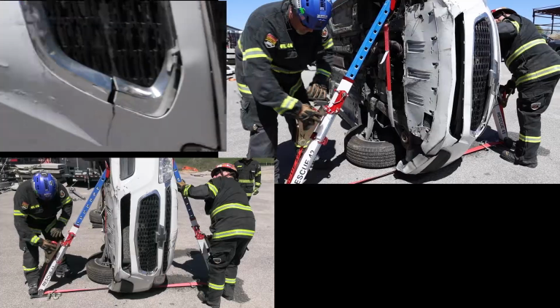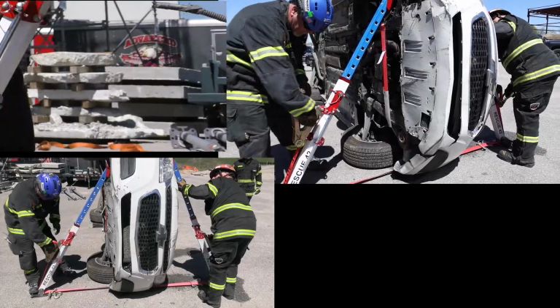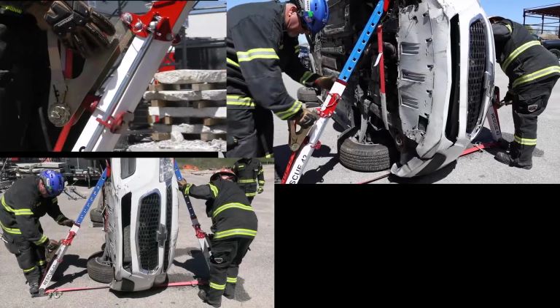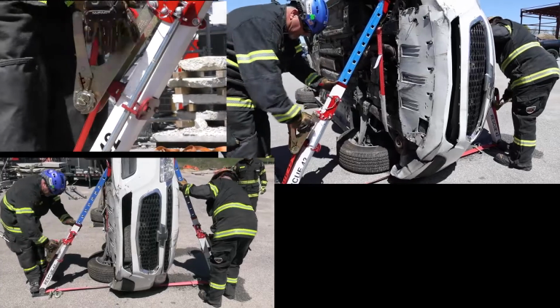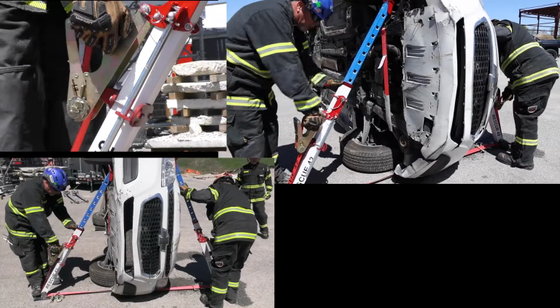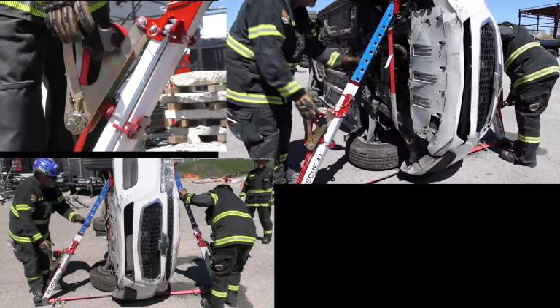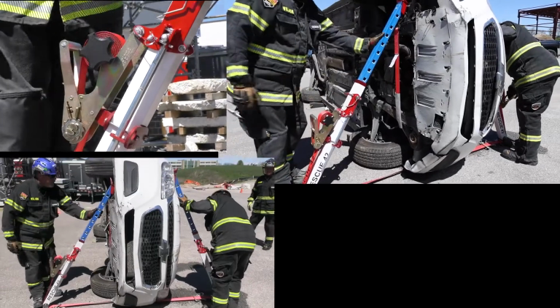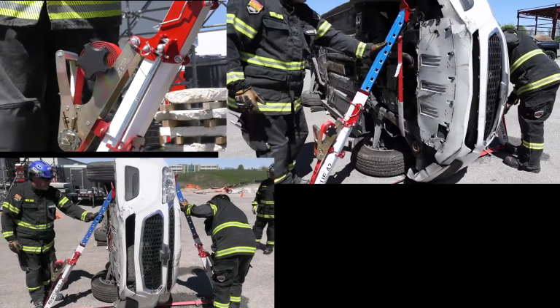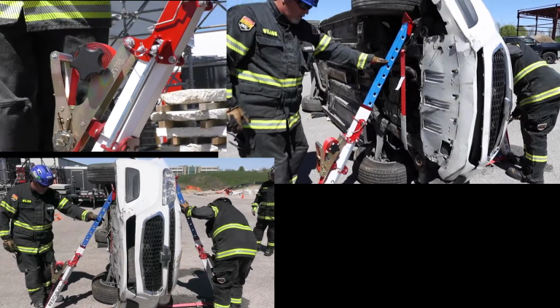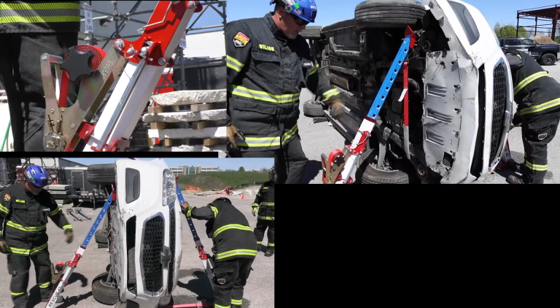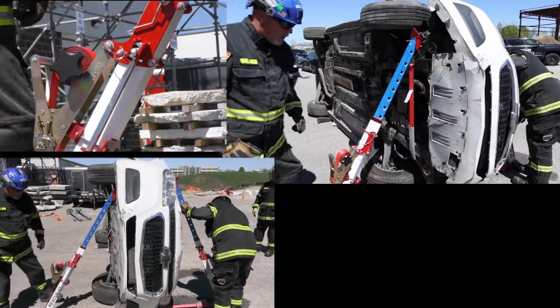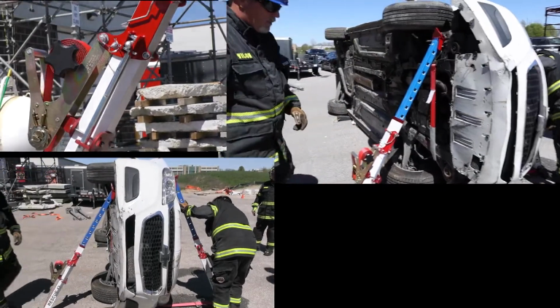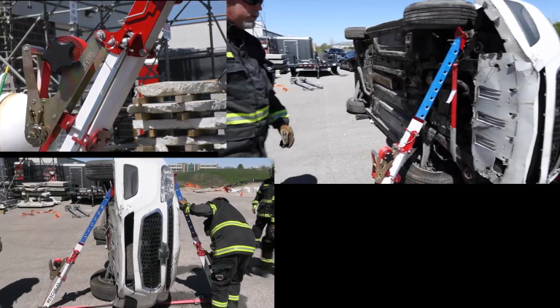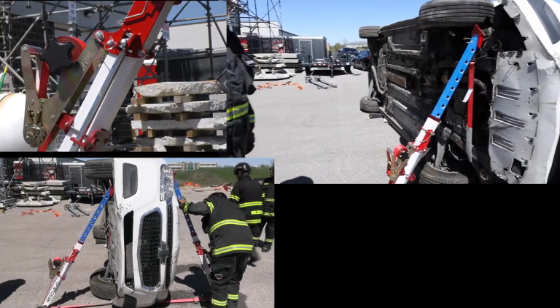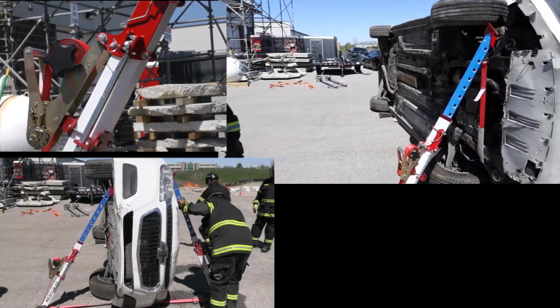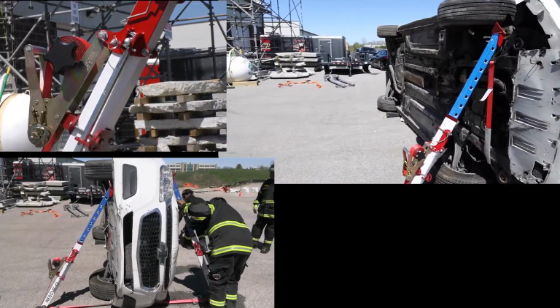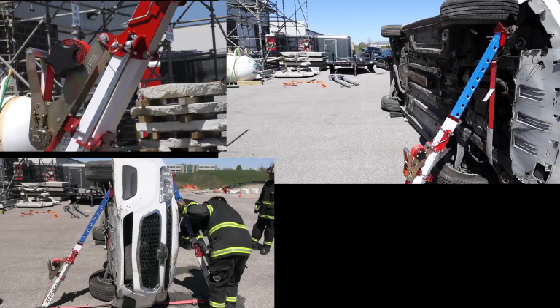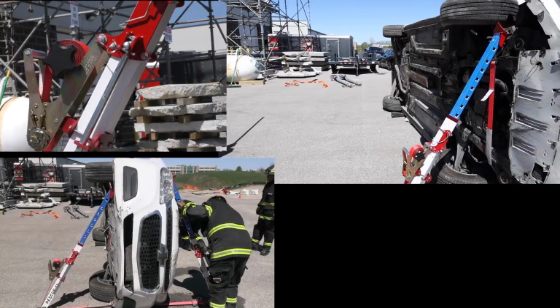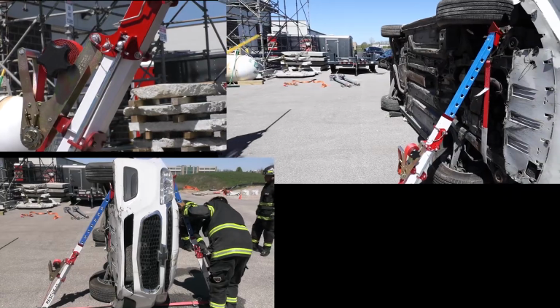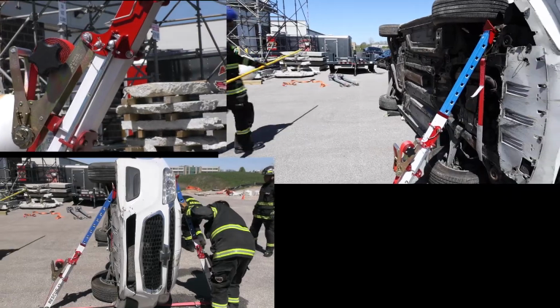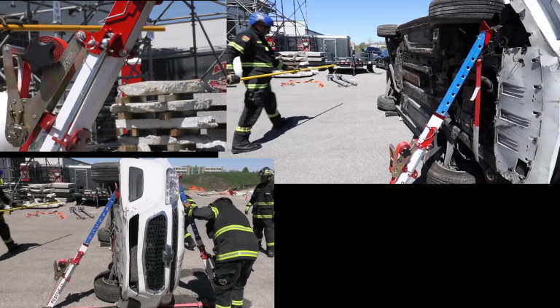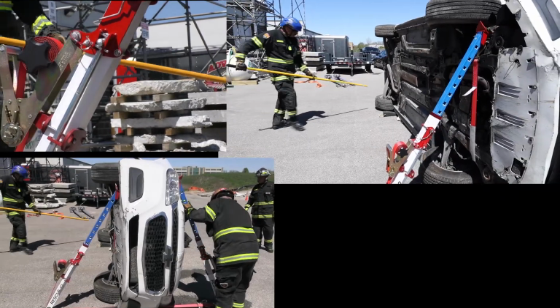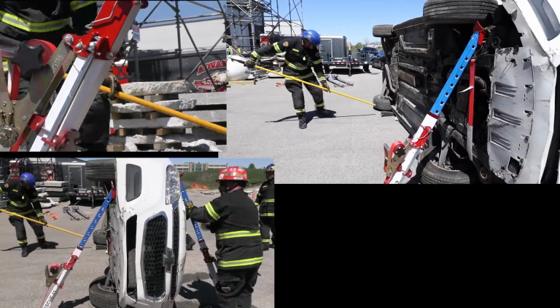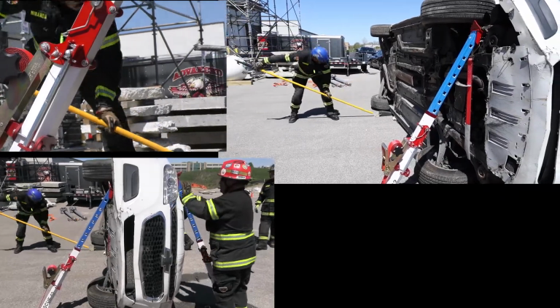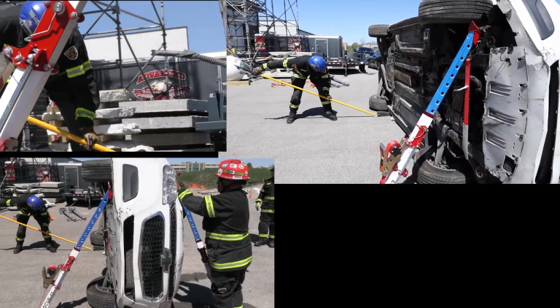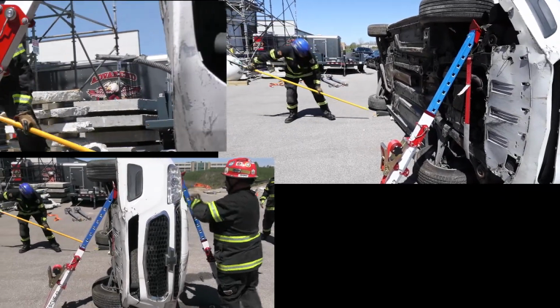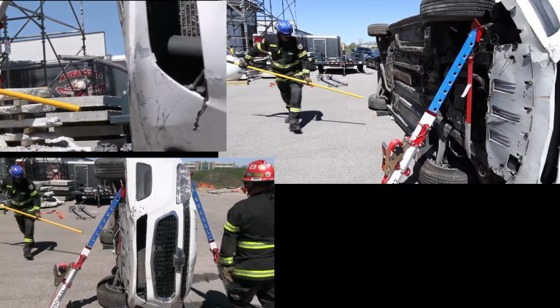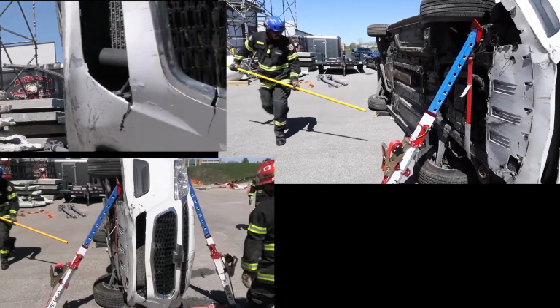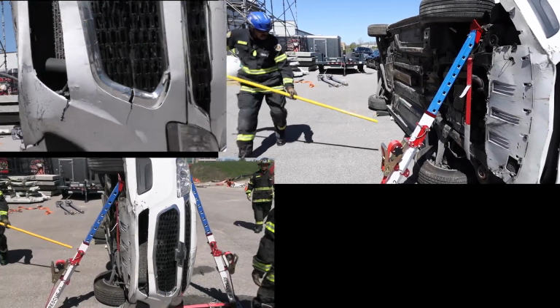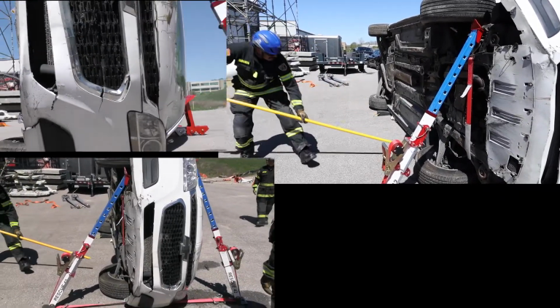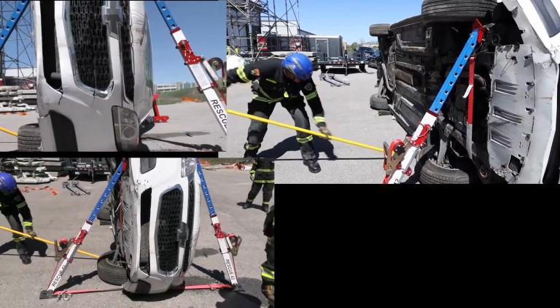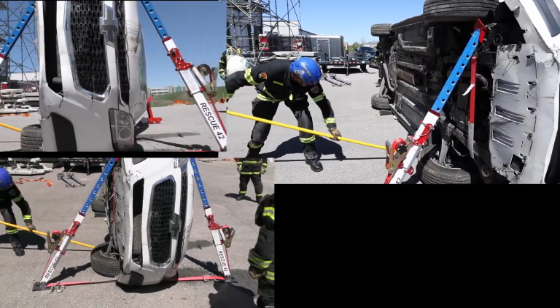As we know, EVs are typically heavier than their internal combustion counterparts. However, with today's struts and shoring options, we can easily do this in a safe manner.